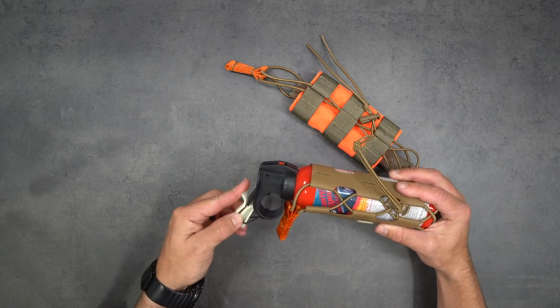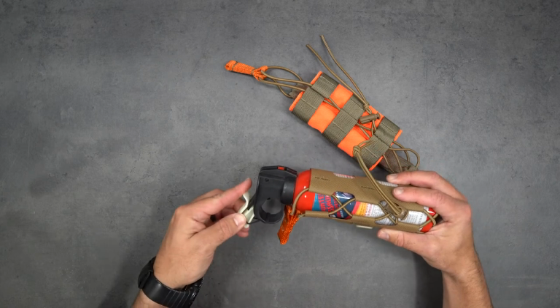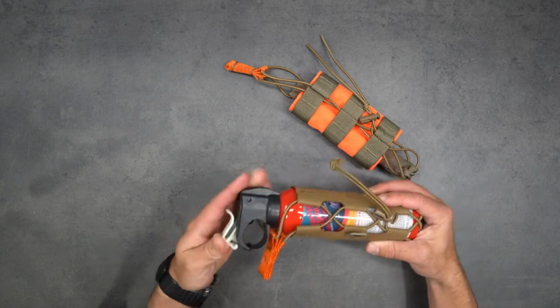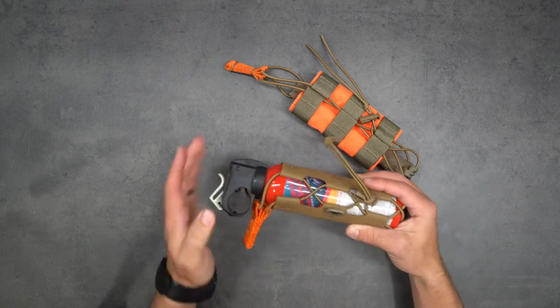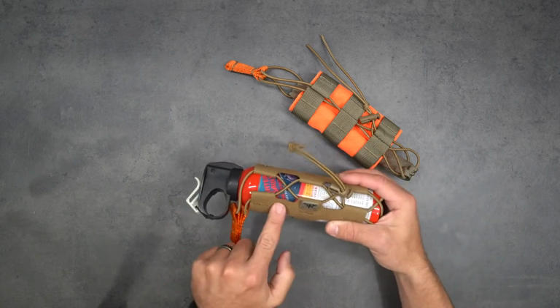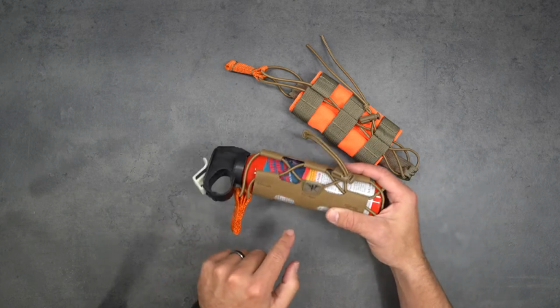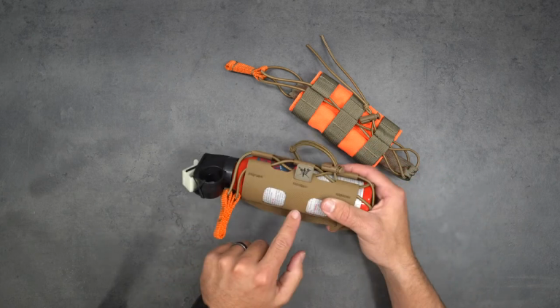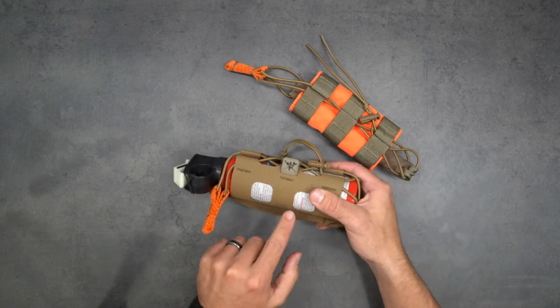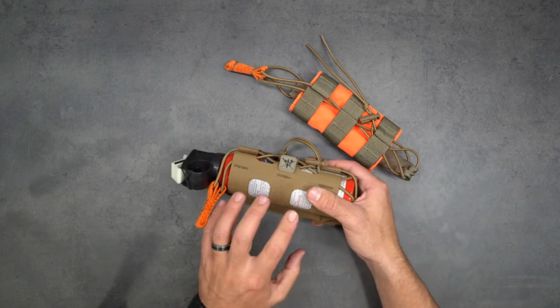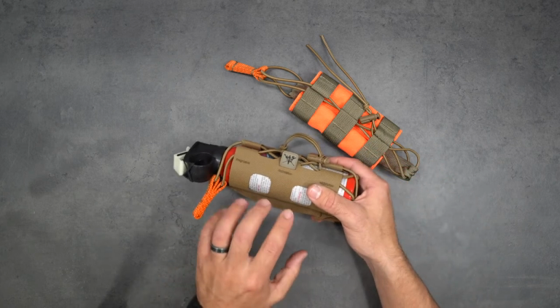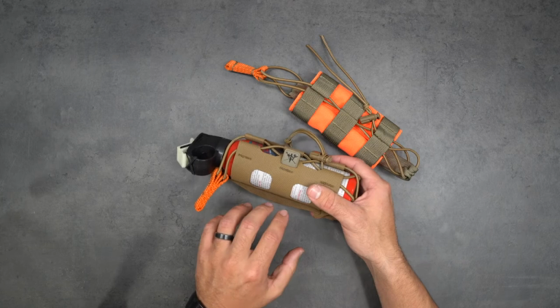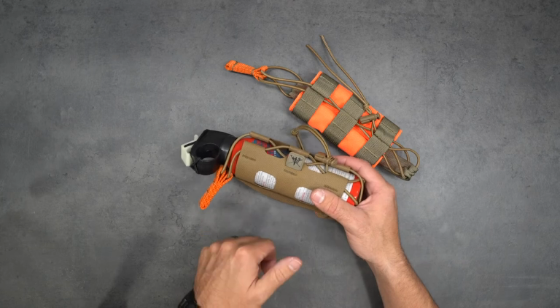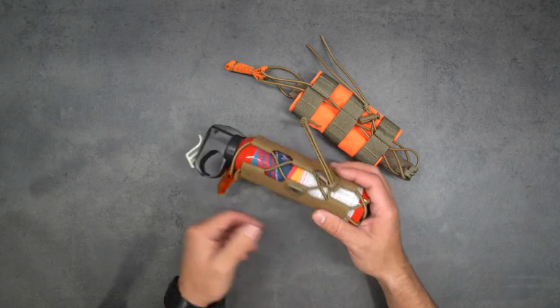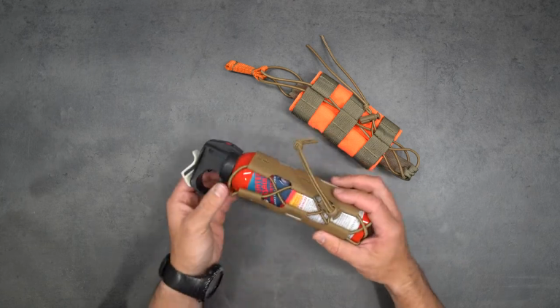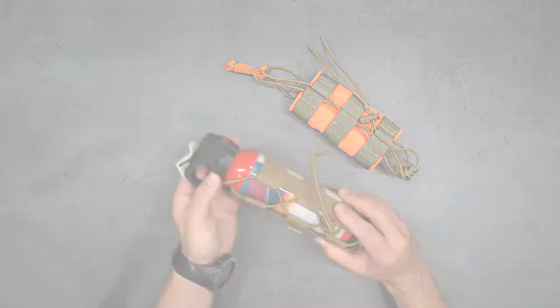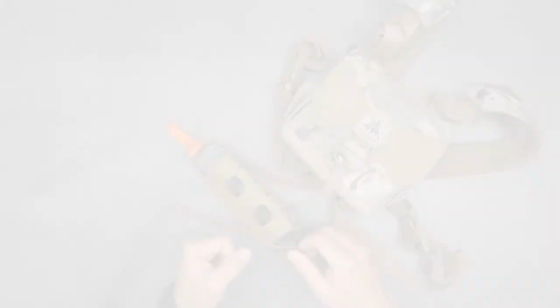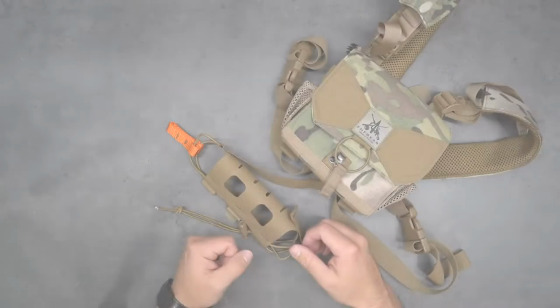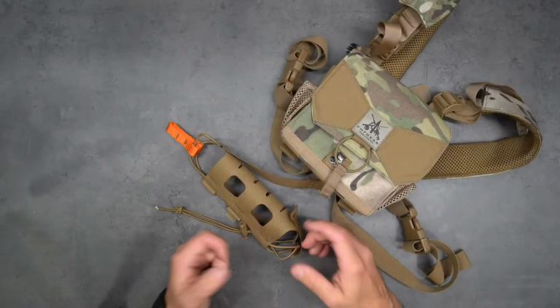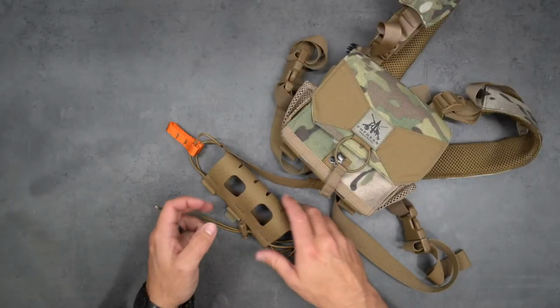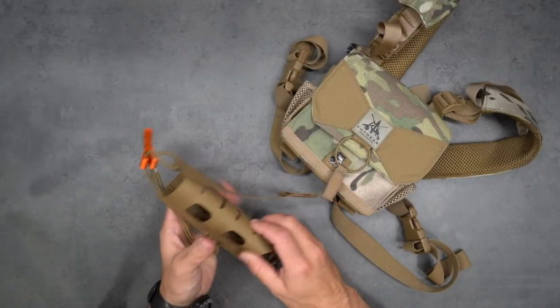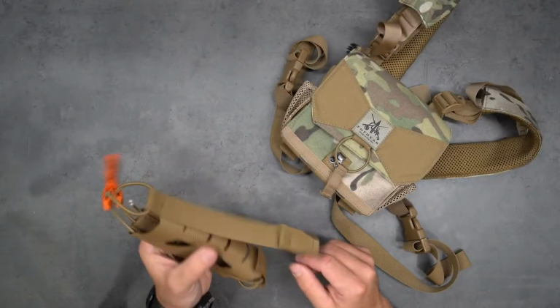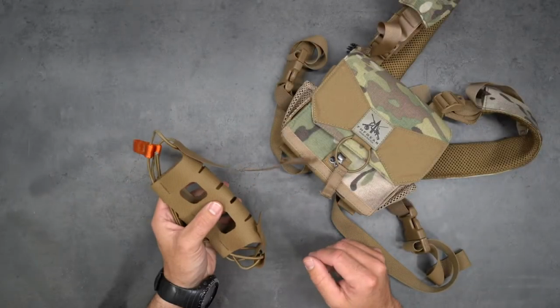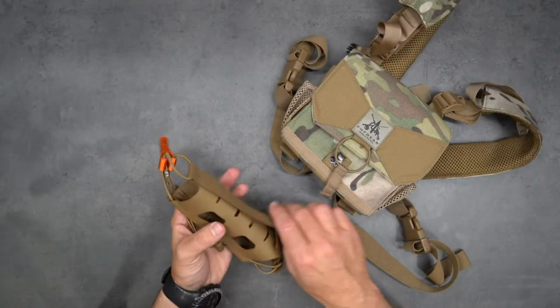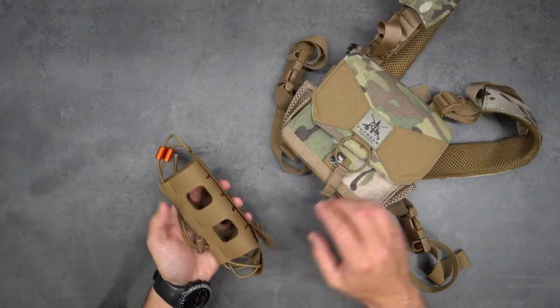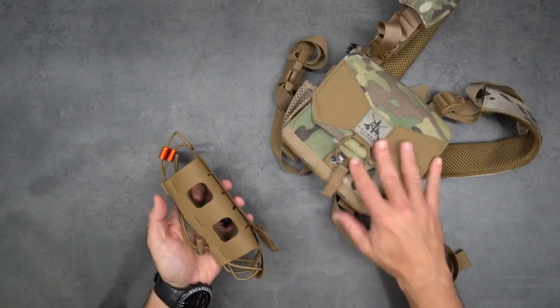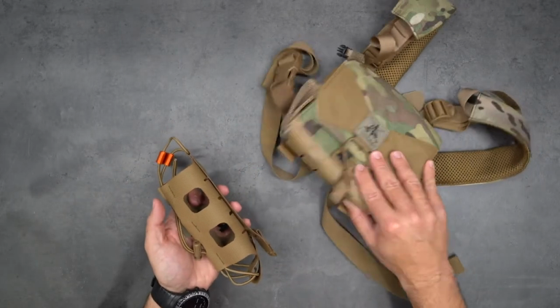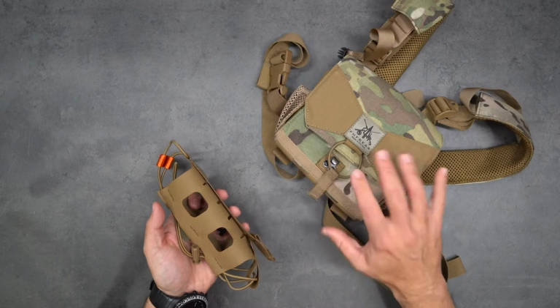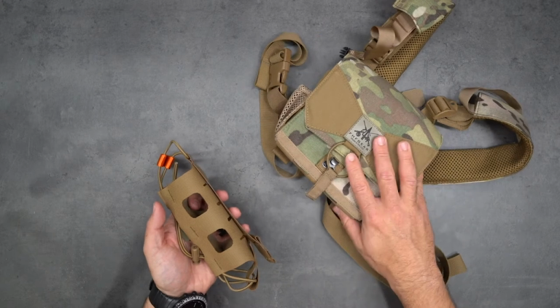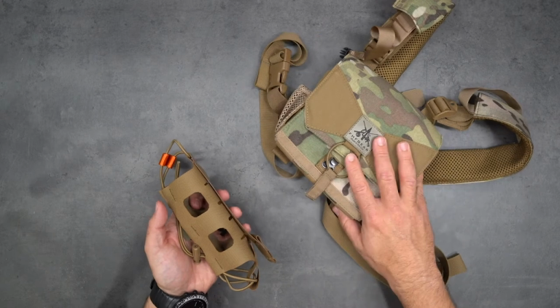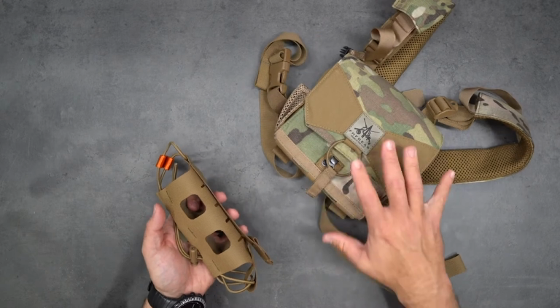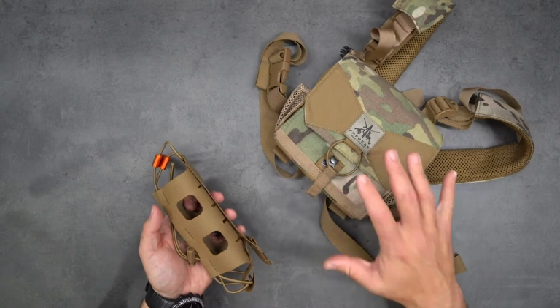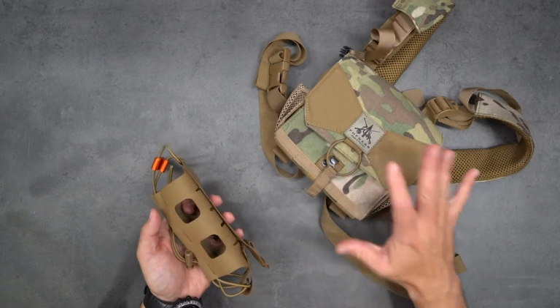Now I'm going to show you how to take the bear spray holster and mount it on the bottom of the bino harness or the chest rig. We have our bear spray holster and we're going to mount it on a bino harness.